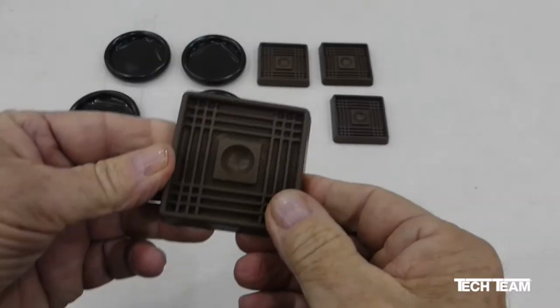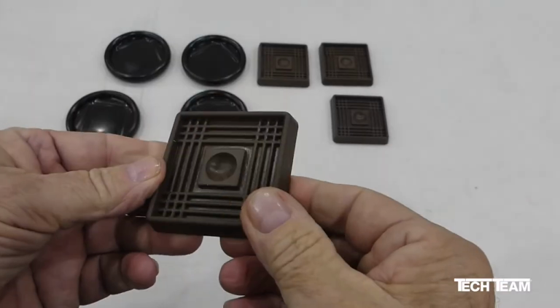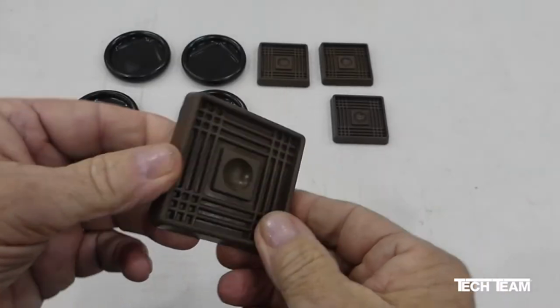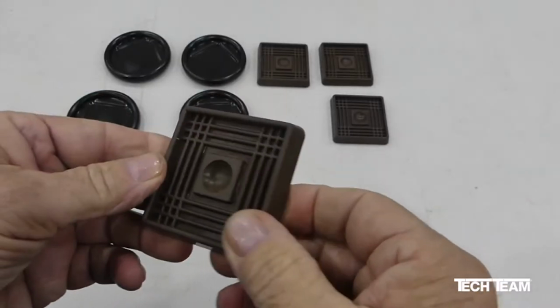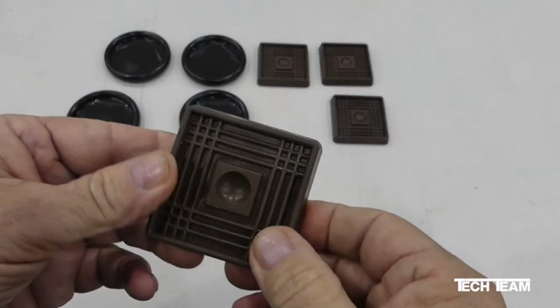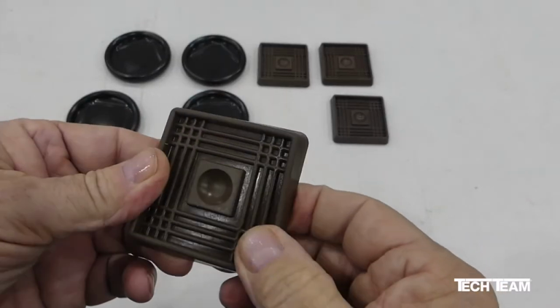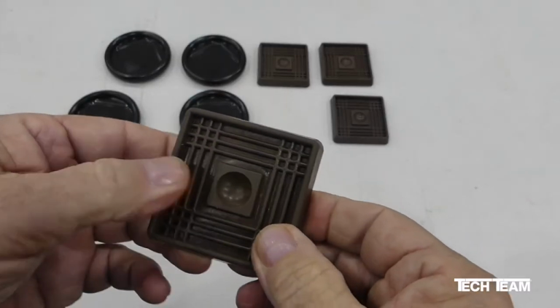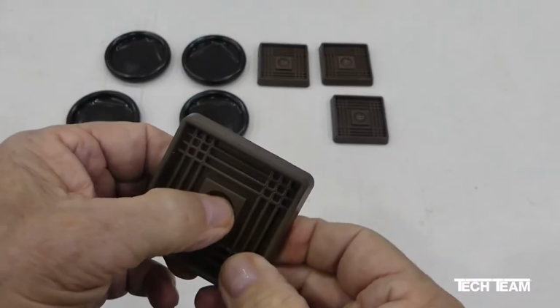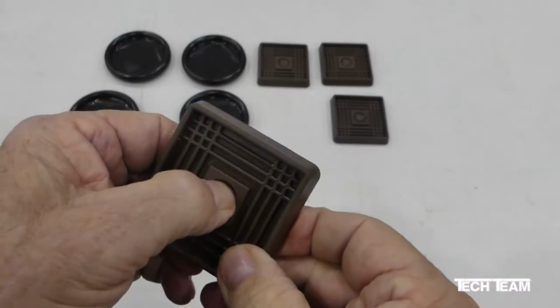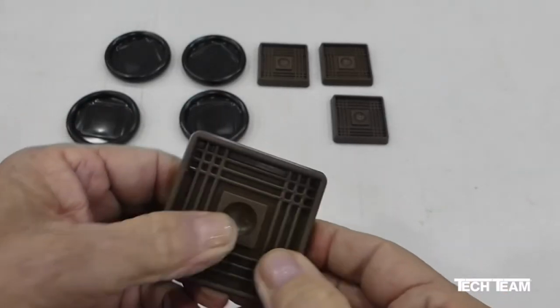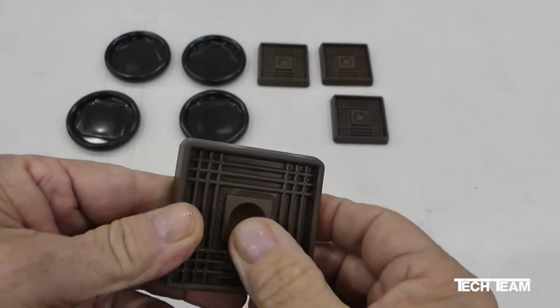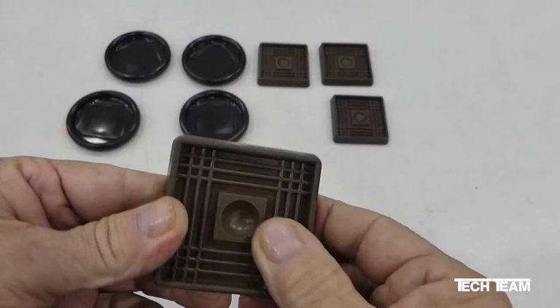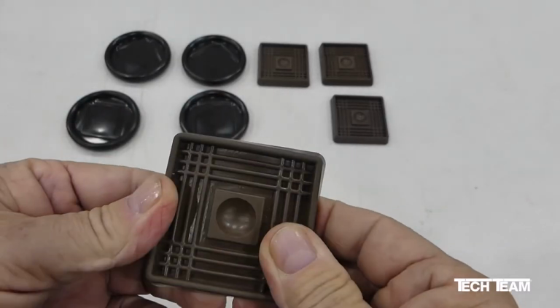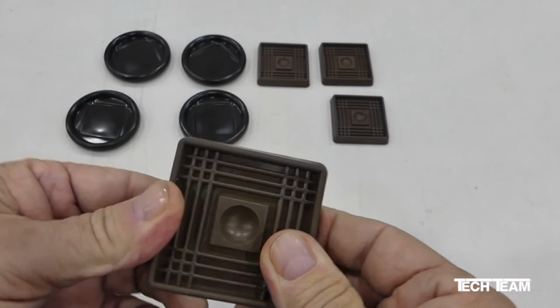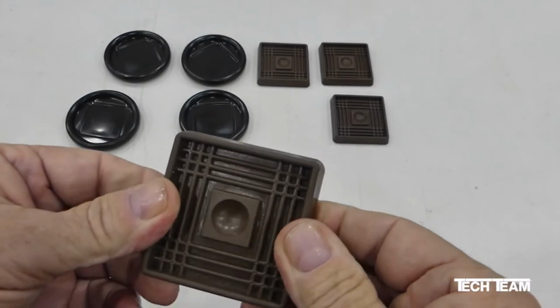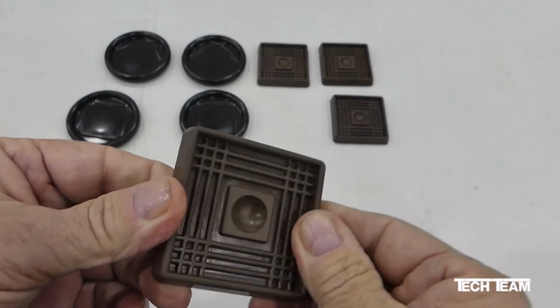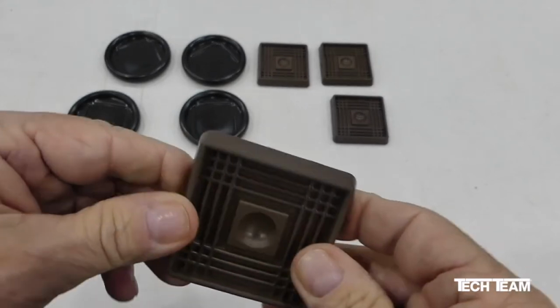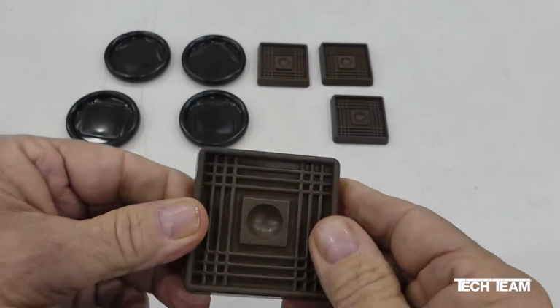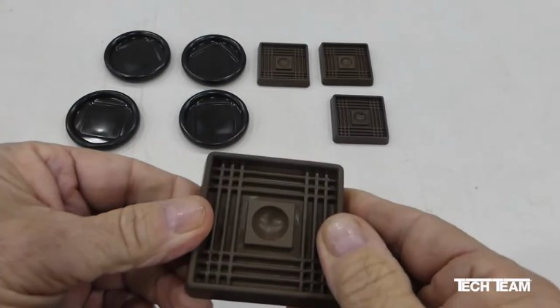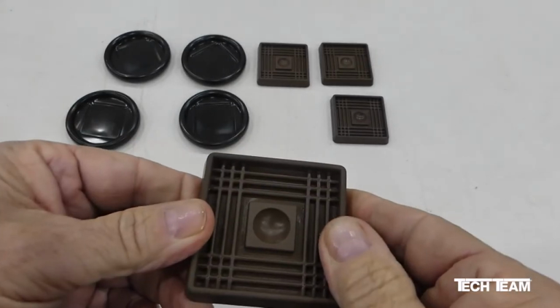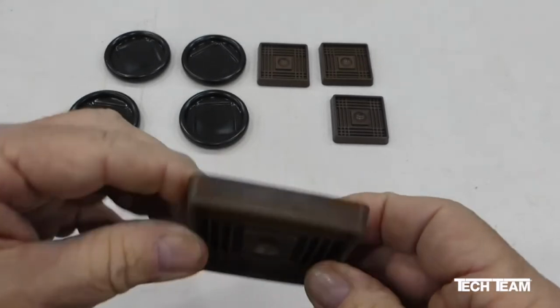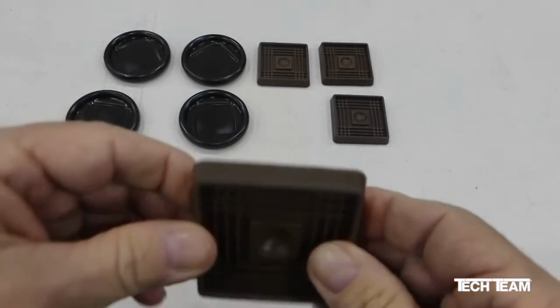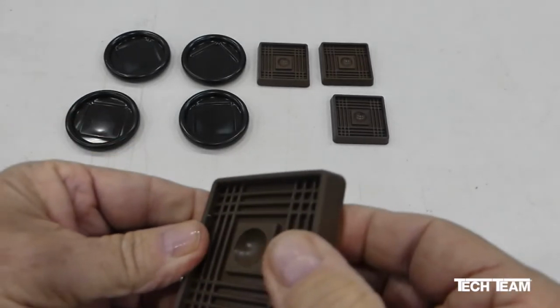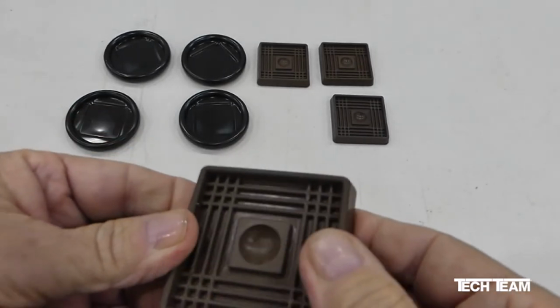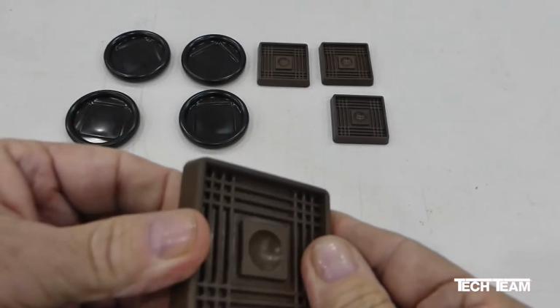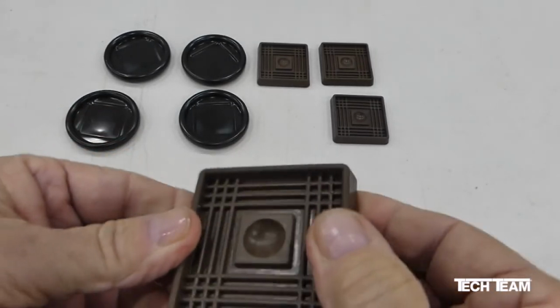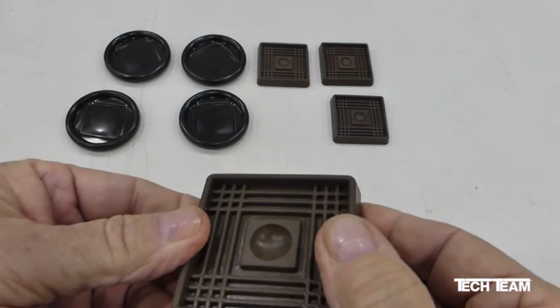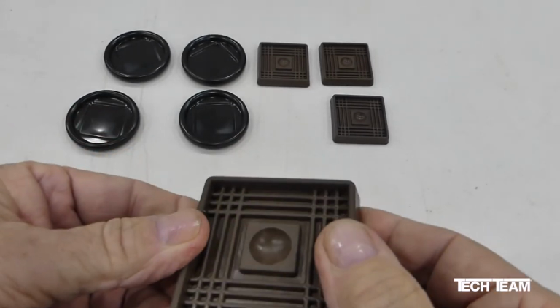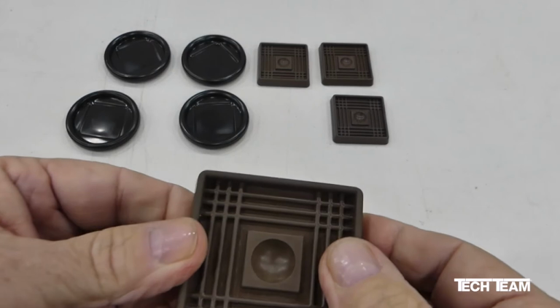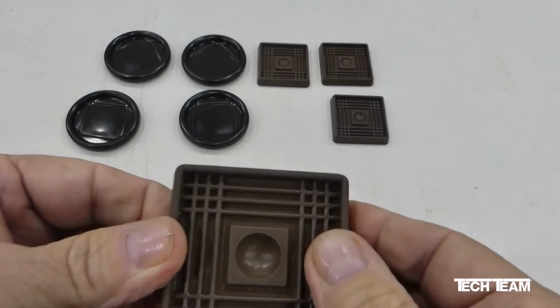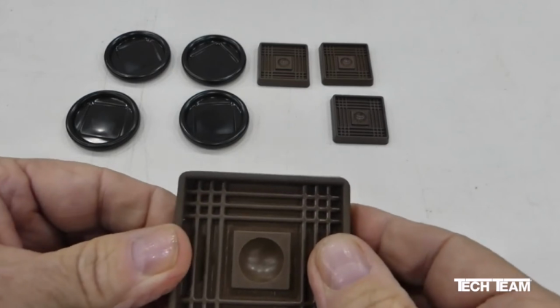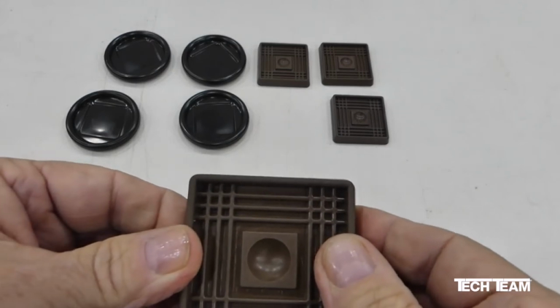In addition, the rubber caster cup is specially formed here in the middle. So if you have a leg that has a point or a rounded end, it'll grip it securely.